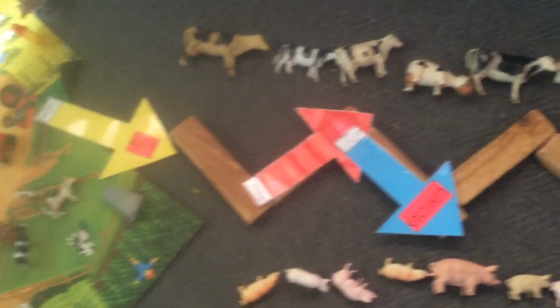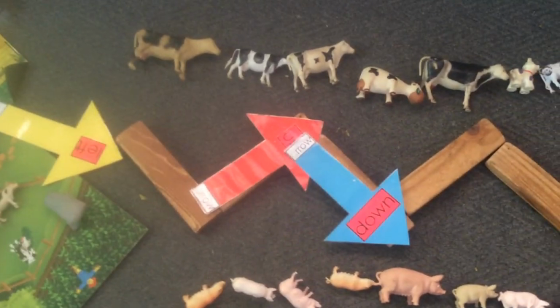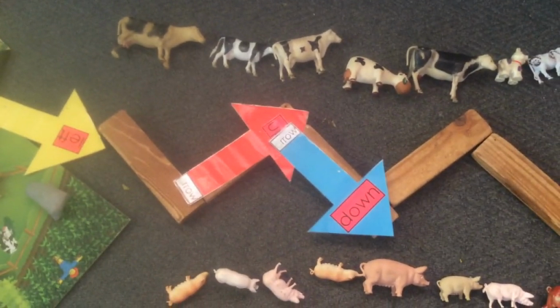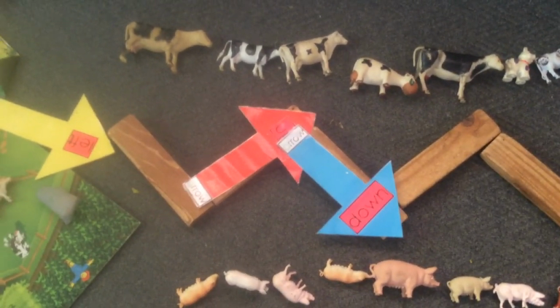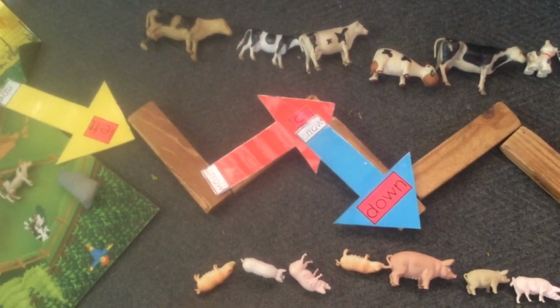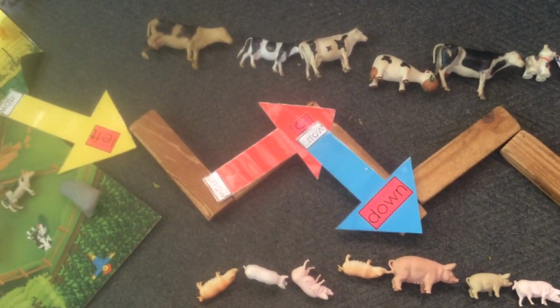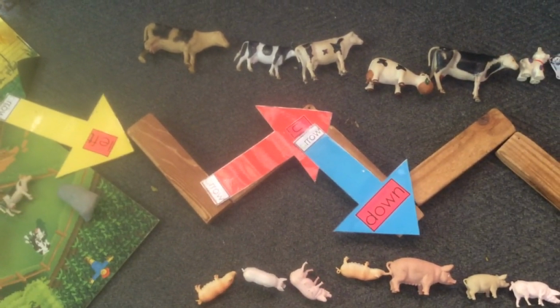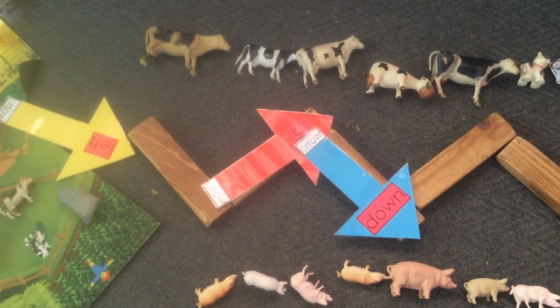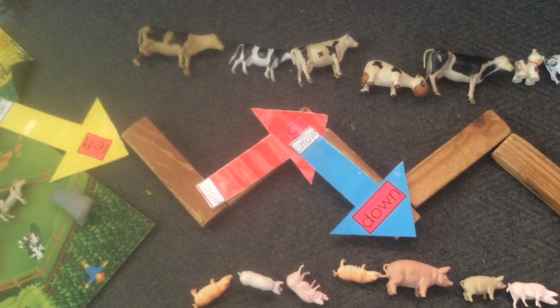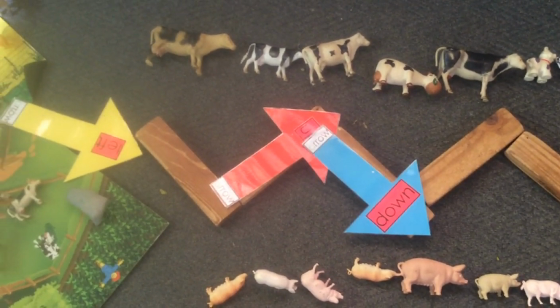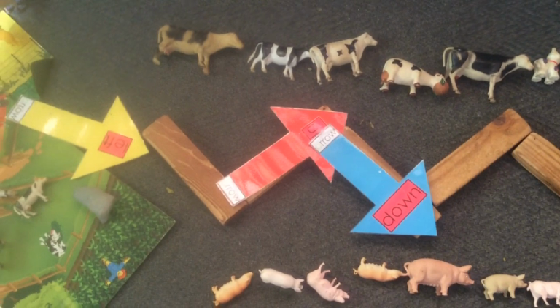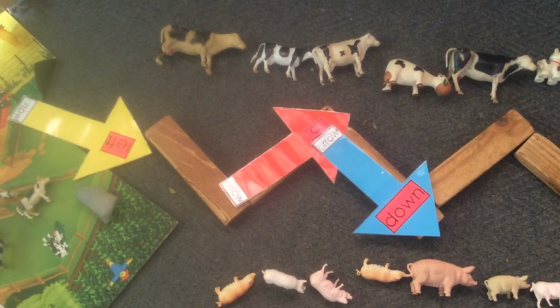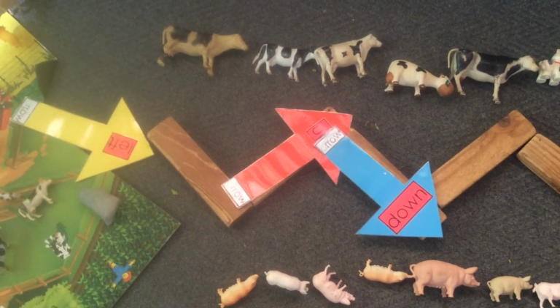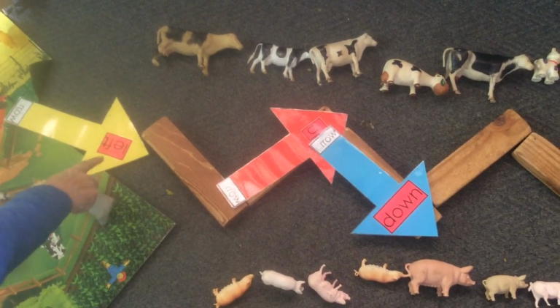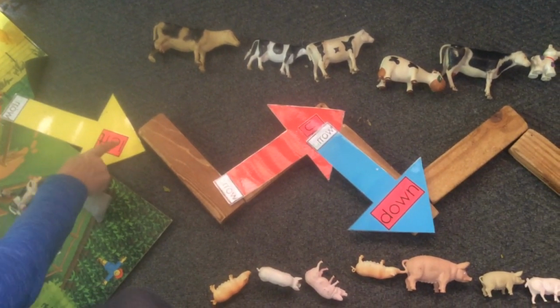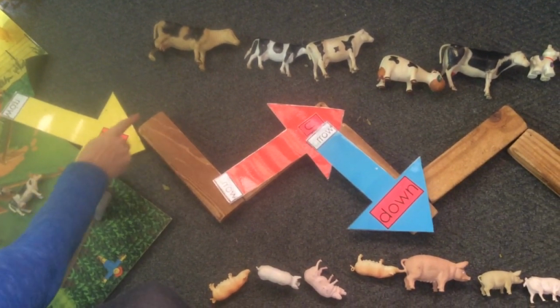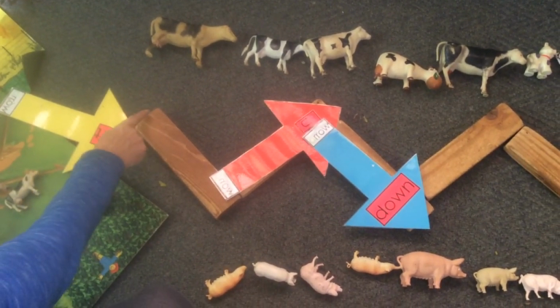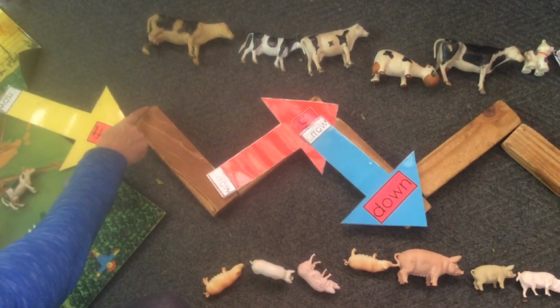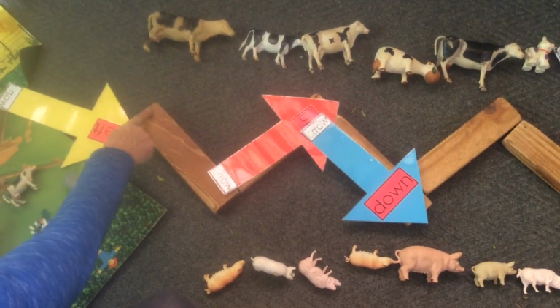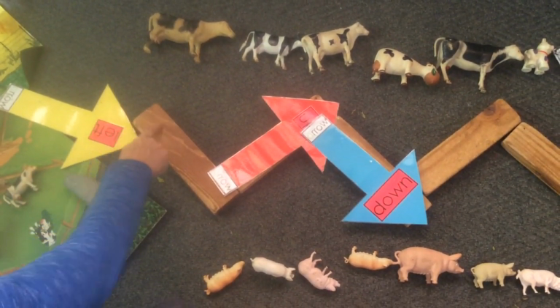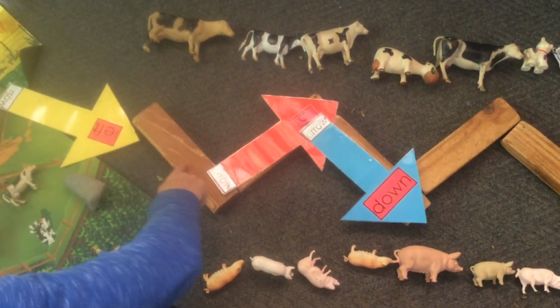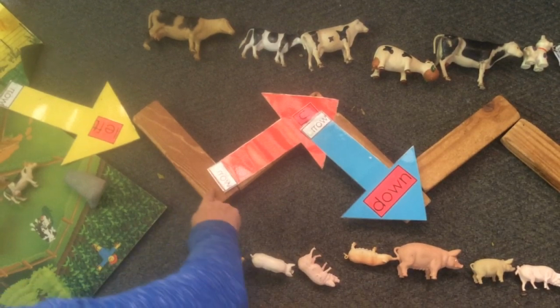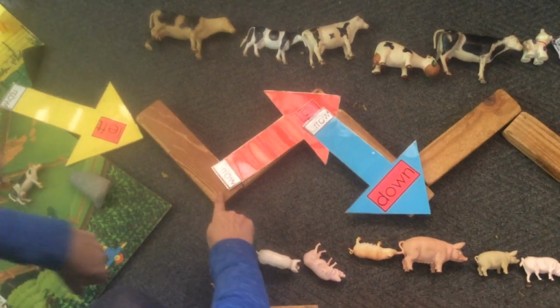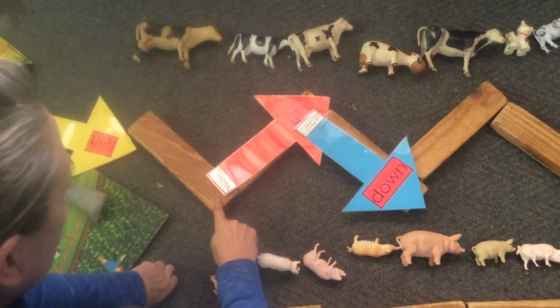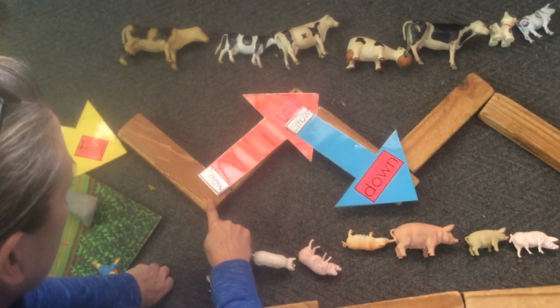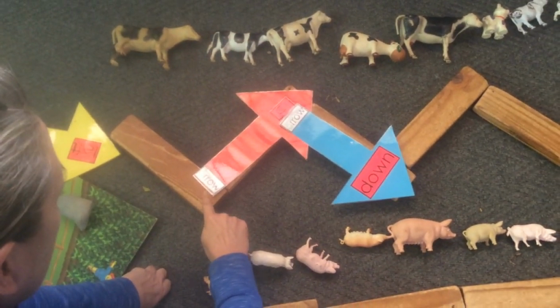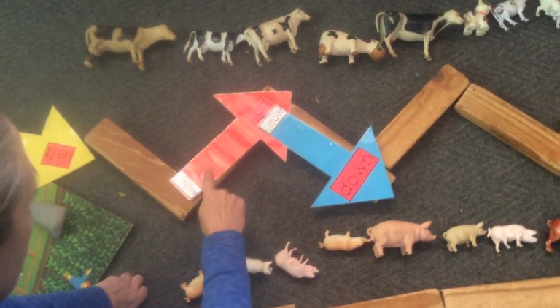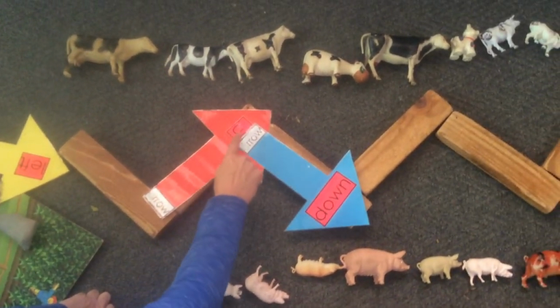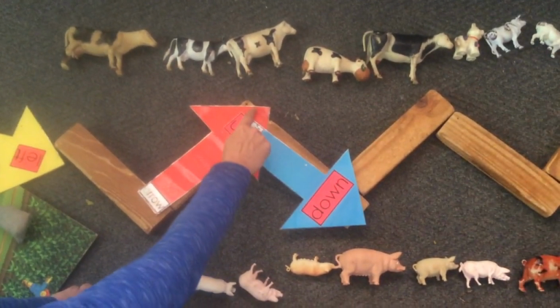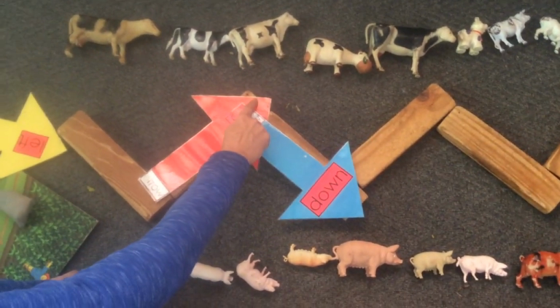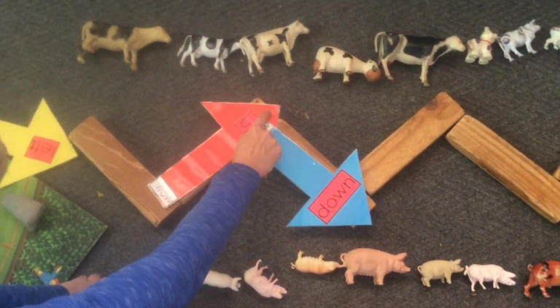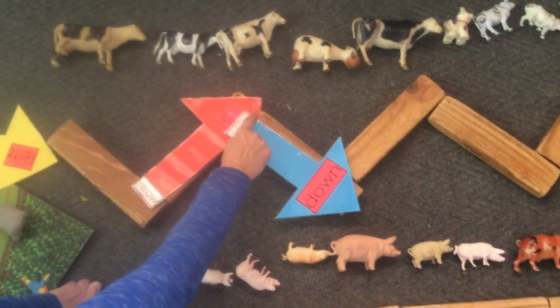Here is the zigzag, just like grass. We start from the left side. Let's start with our finger, going down, making a sharp point, going up, making a sharp point.